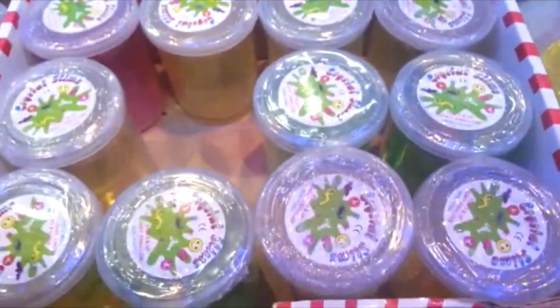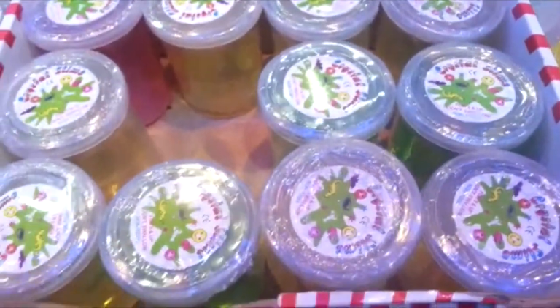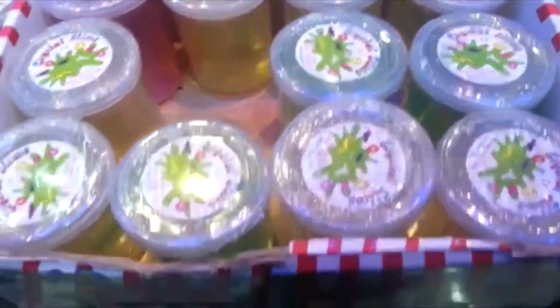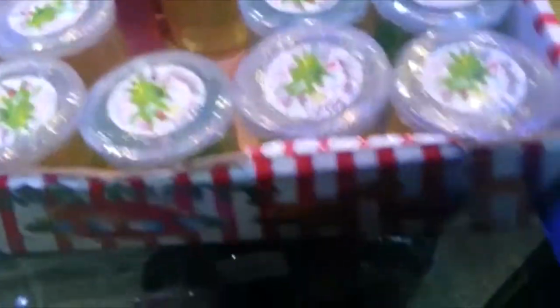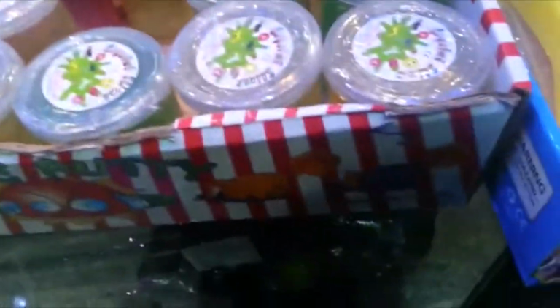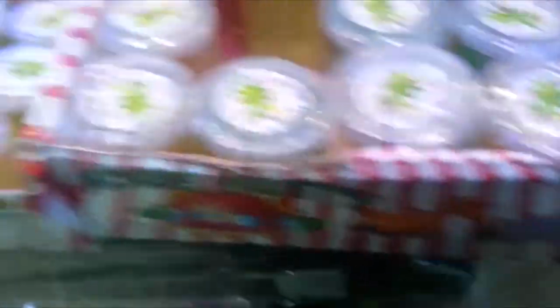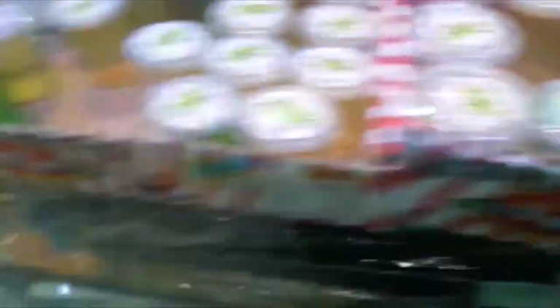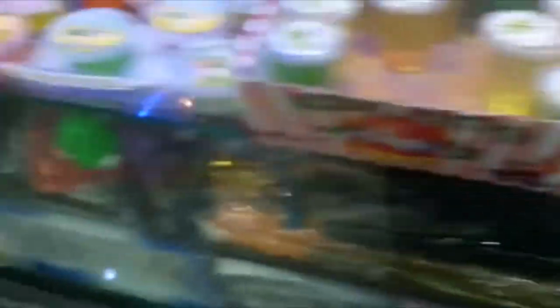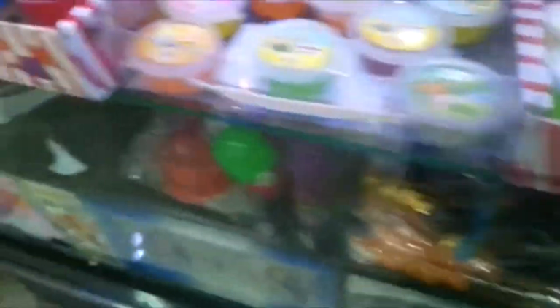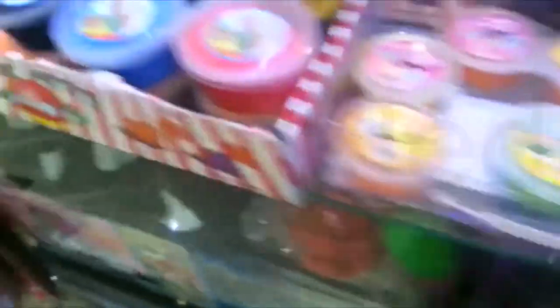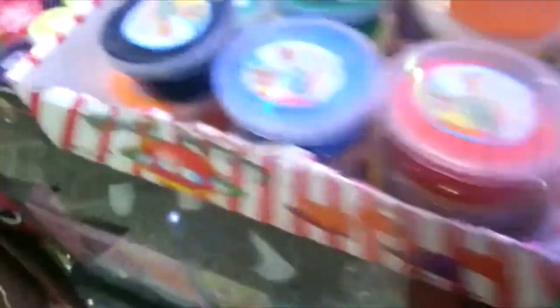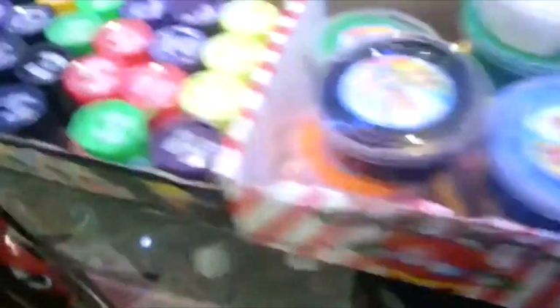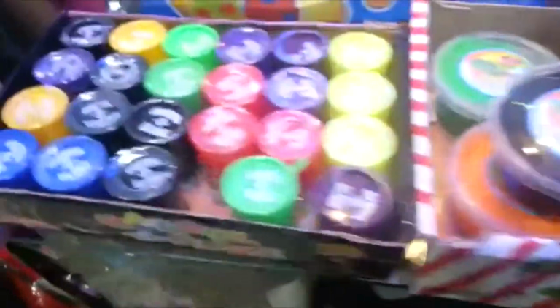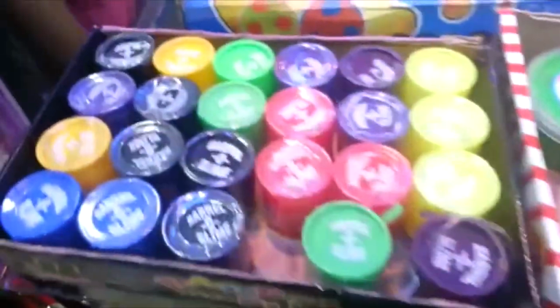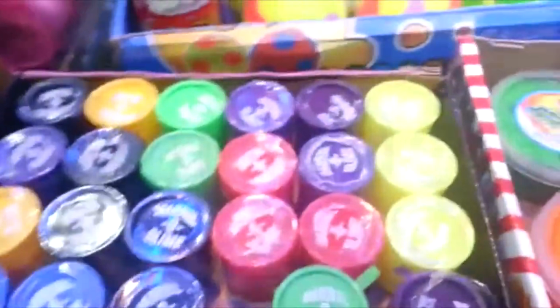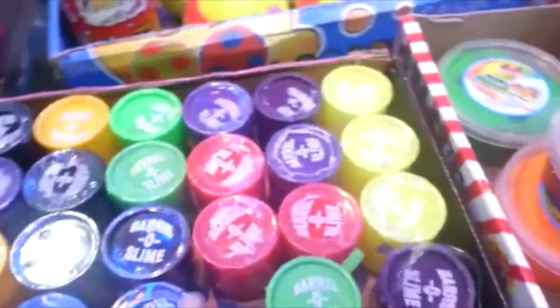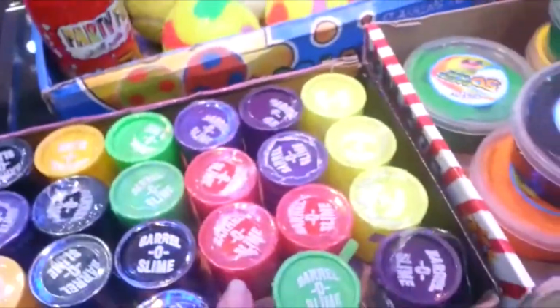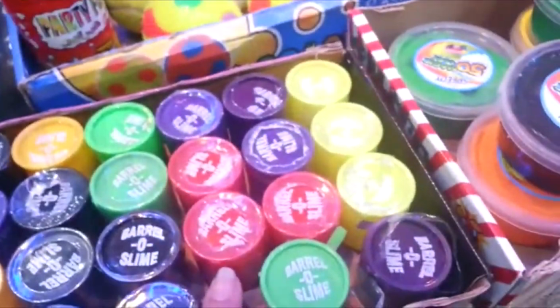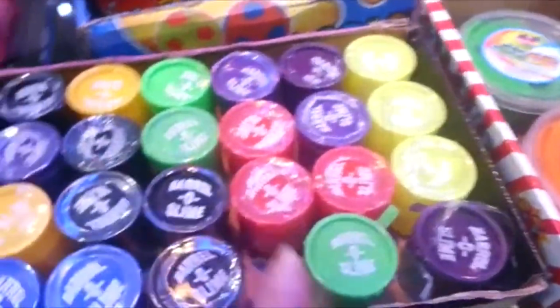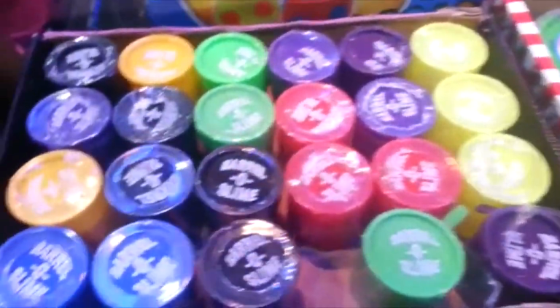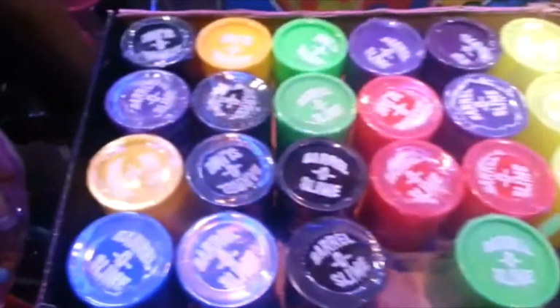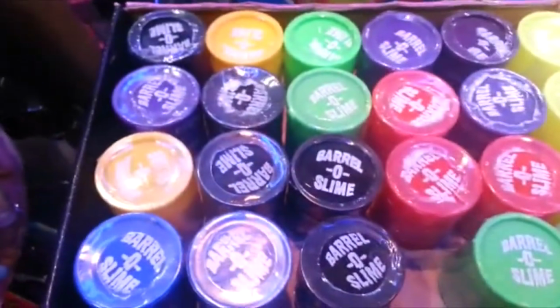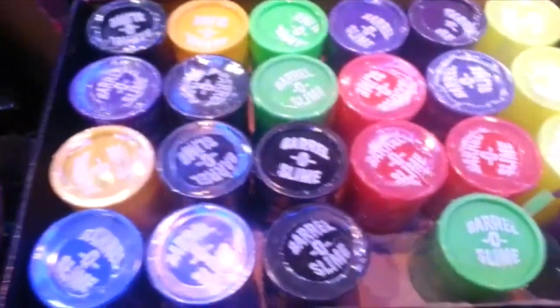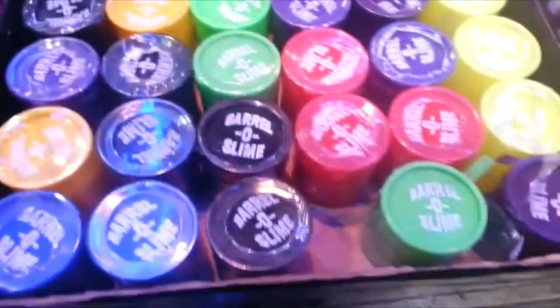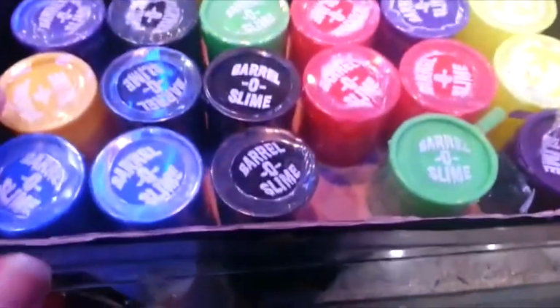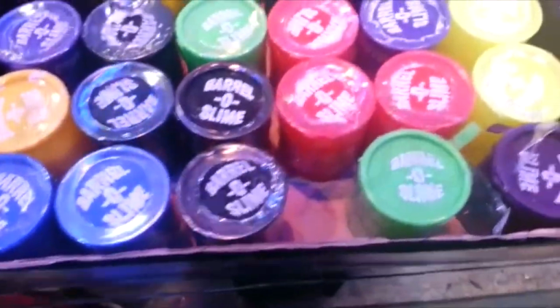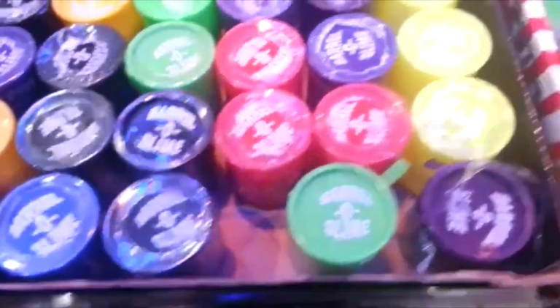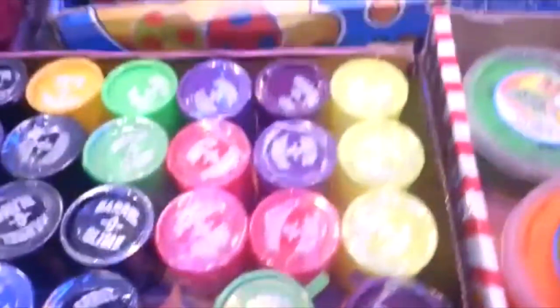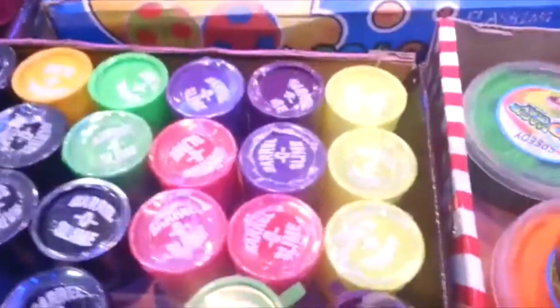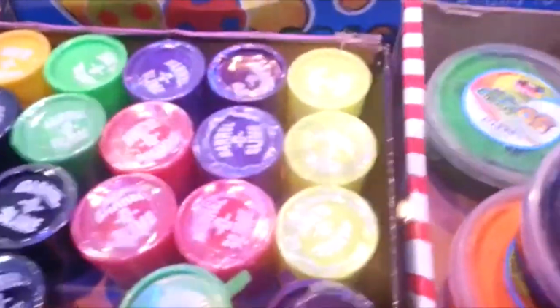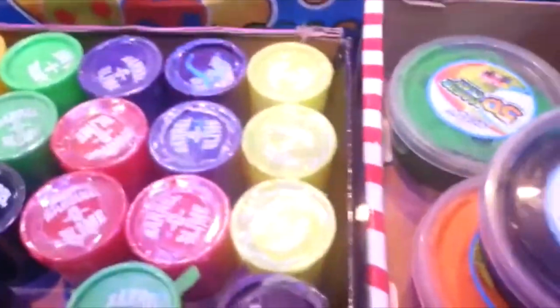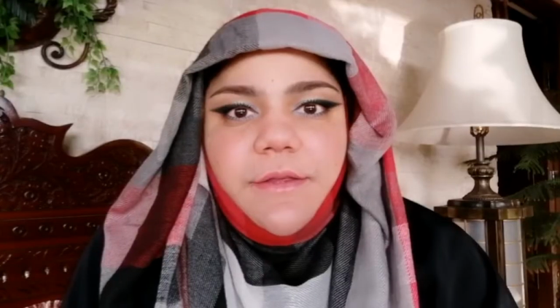It invigorates creativity and imagination, and is constructed with non-toxic, eco-friendly materials. These crystal clear slimes have land animals, aquatic animals, dinosaurs, insects, and charms in them, which makes them perfect for educational experiments, birthday parties, classroom projects, and arts and crafts.